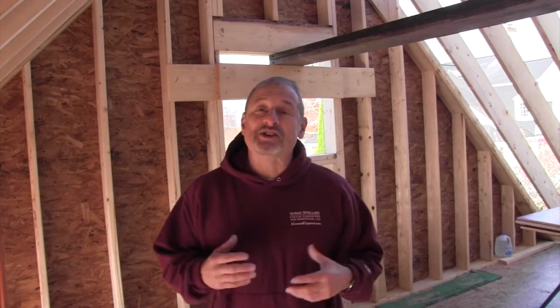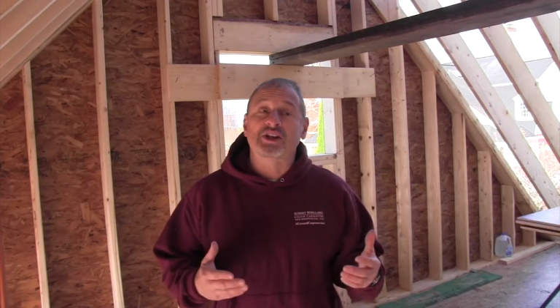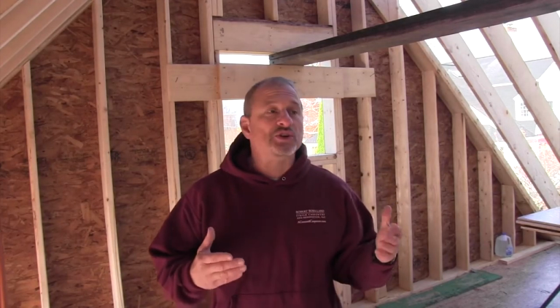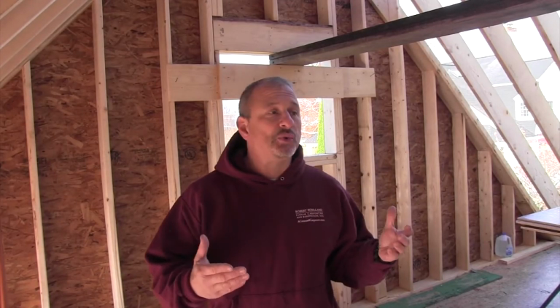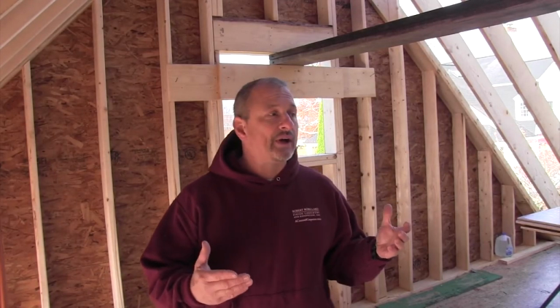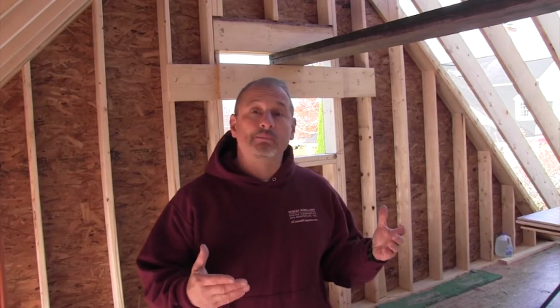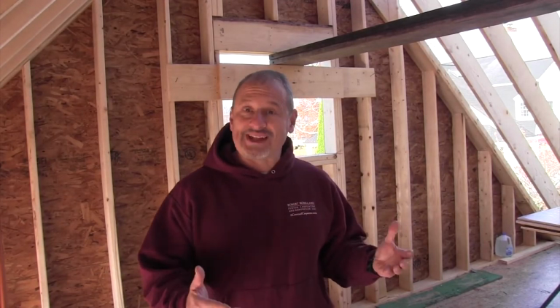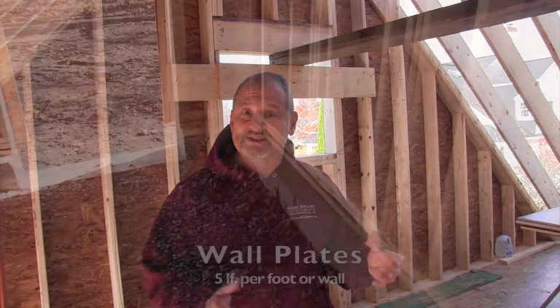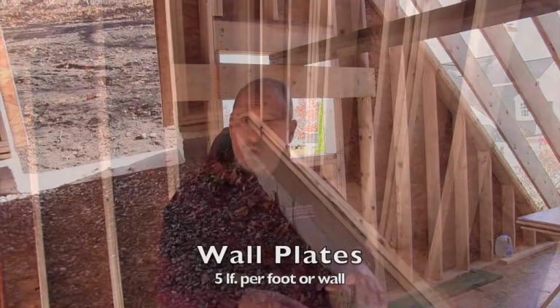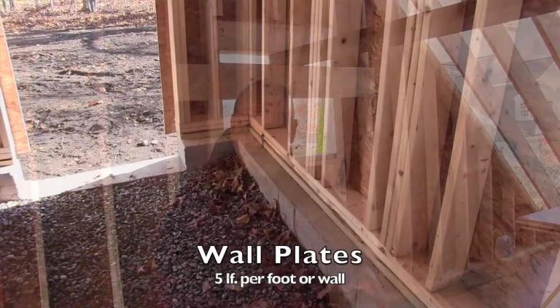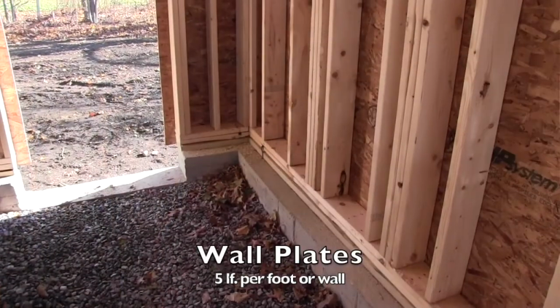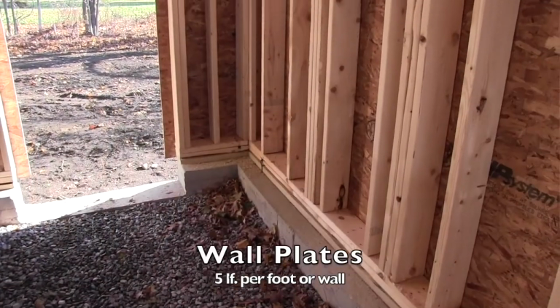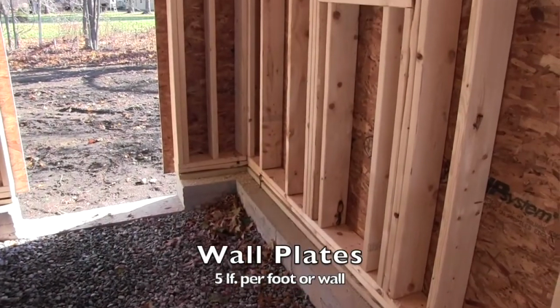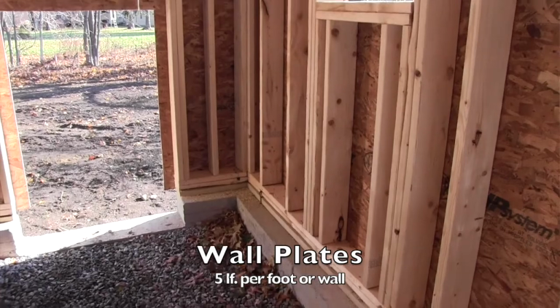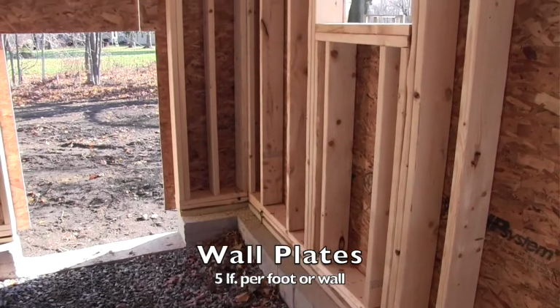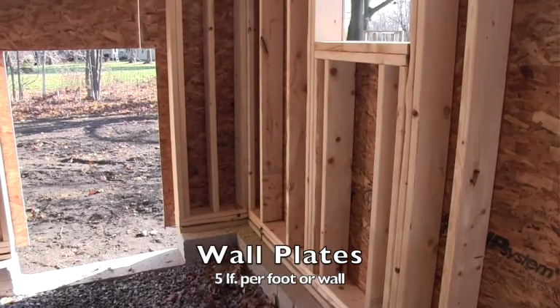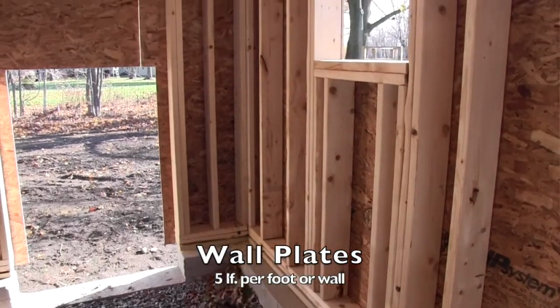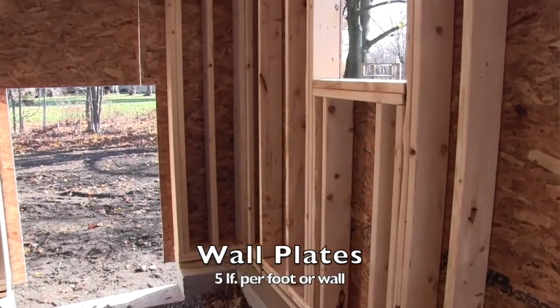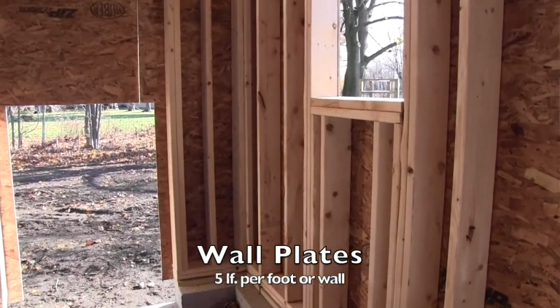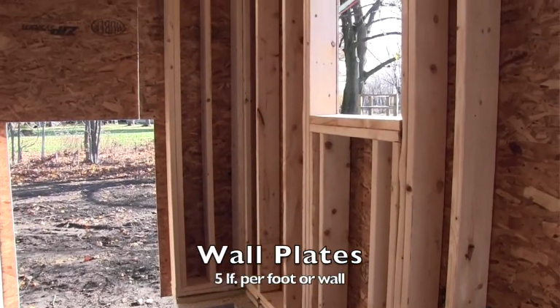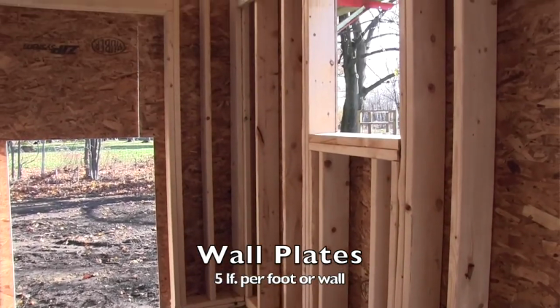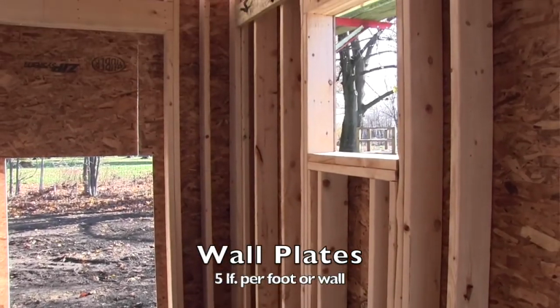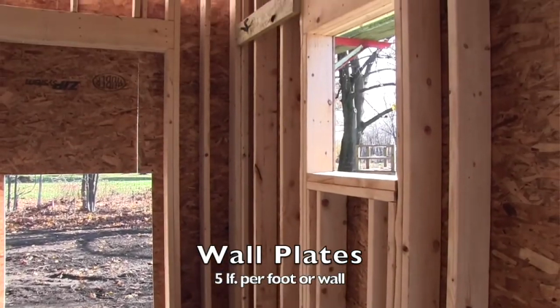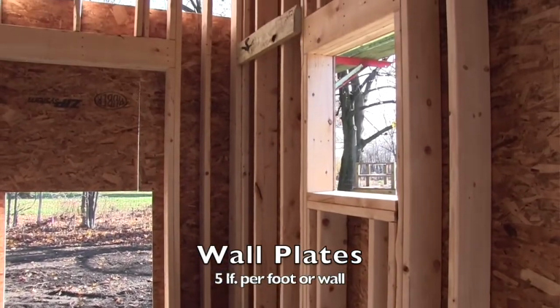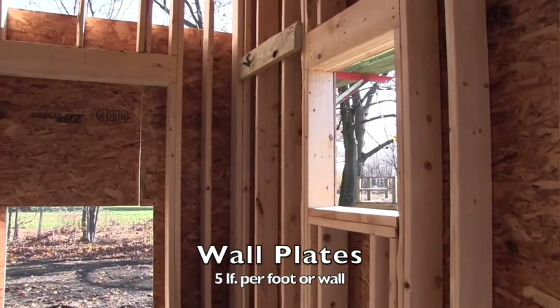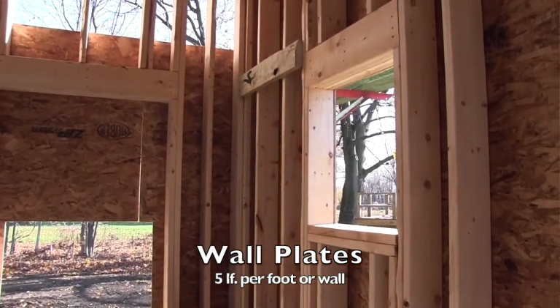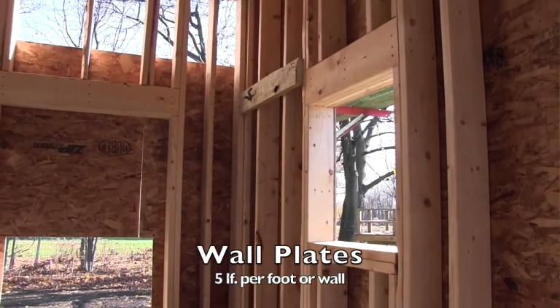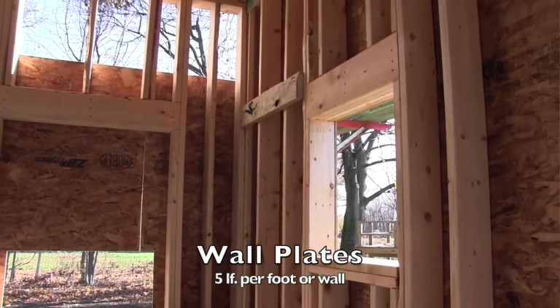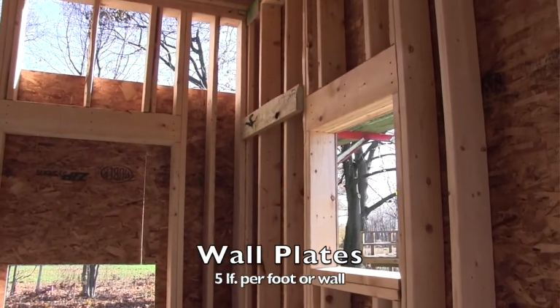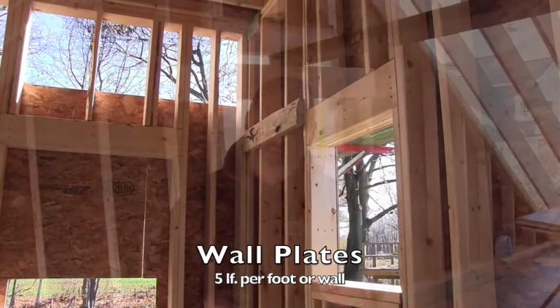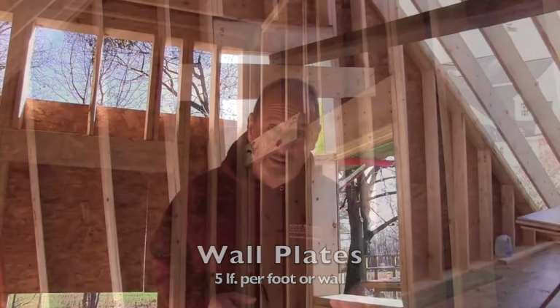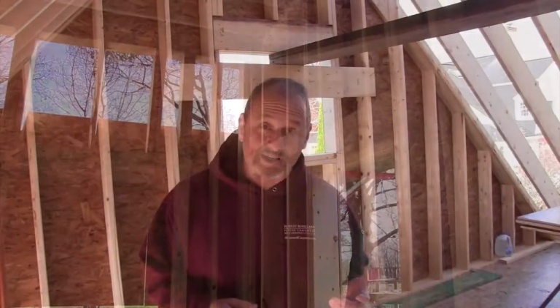Additionally, when you're doing plates — wall plates, top and bottom plates — I'll do five lineal feet per foot. That's going to give me my bottom plate and my two double top plates.